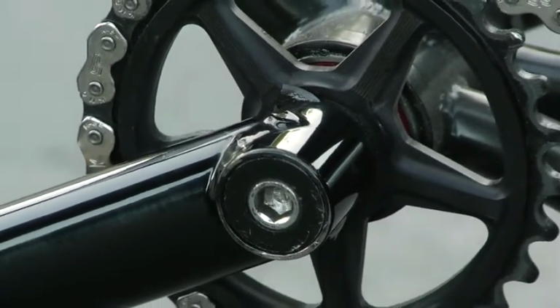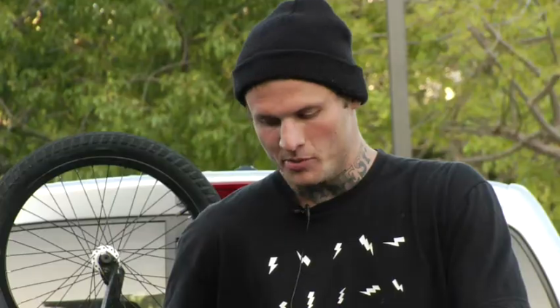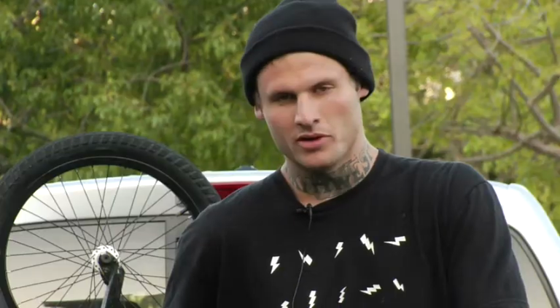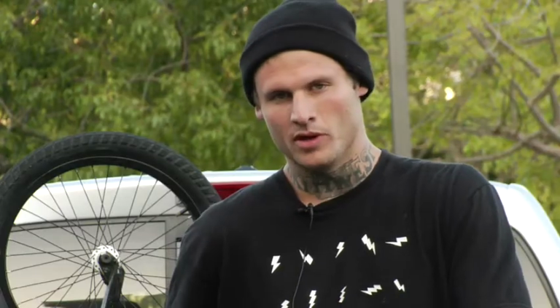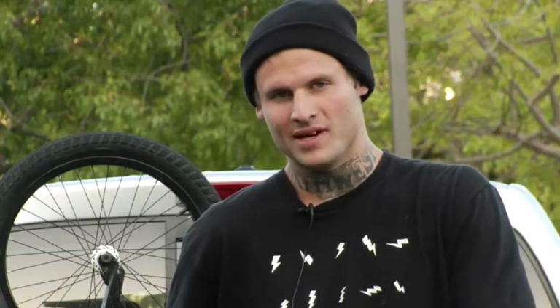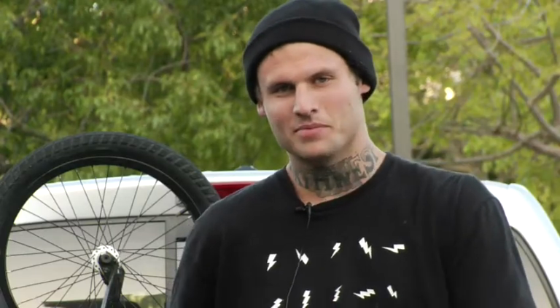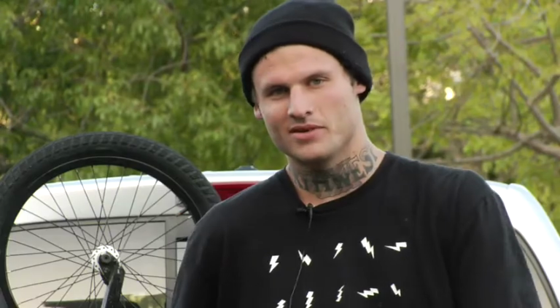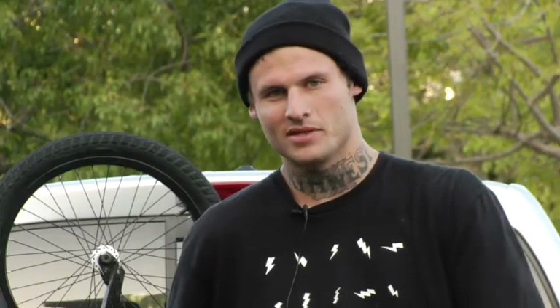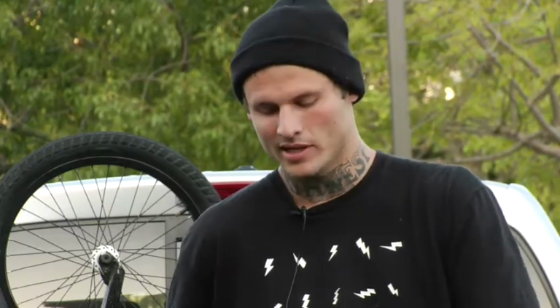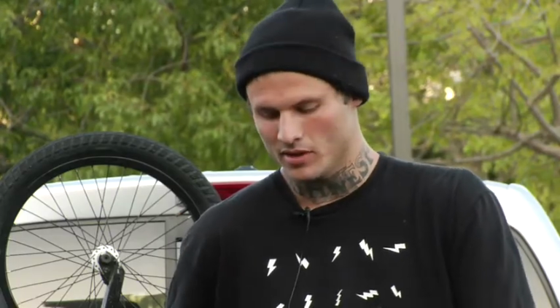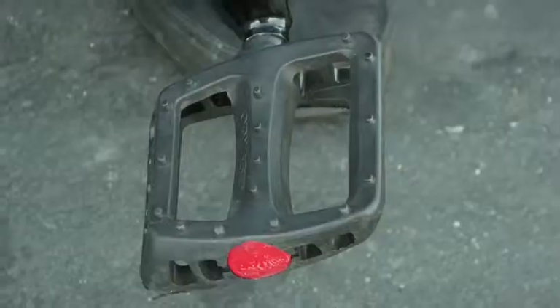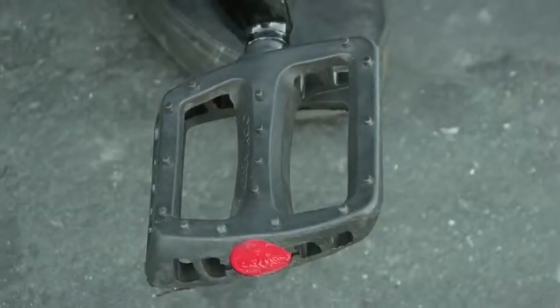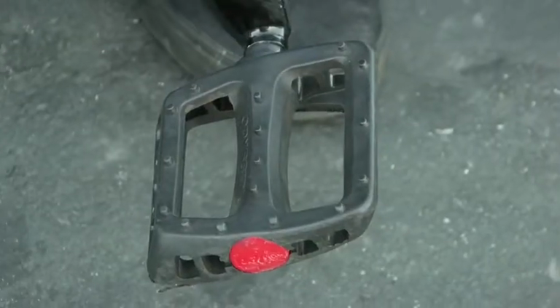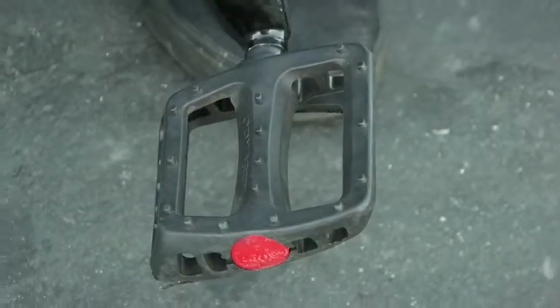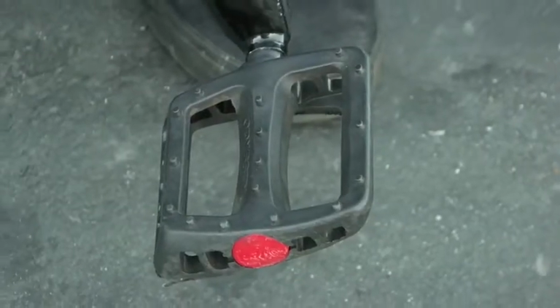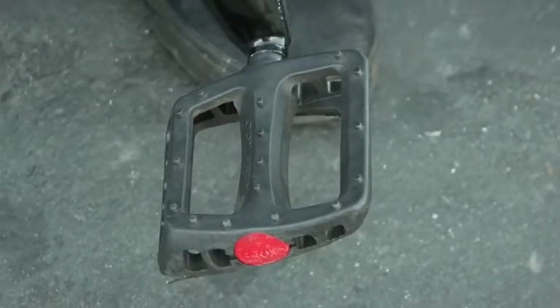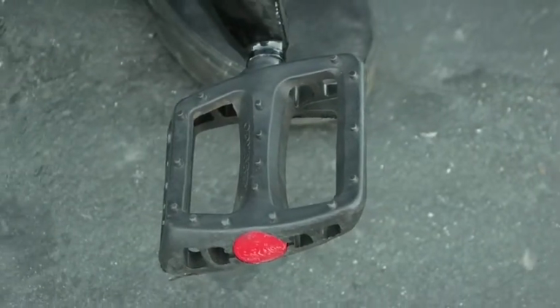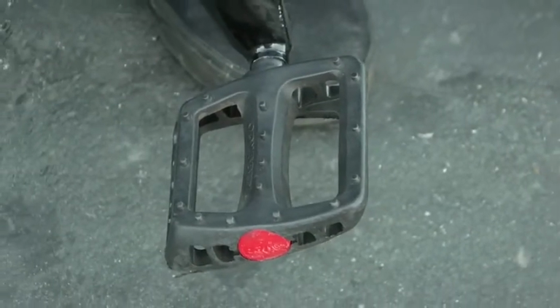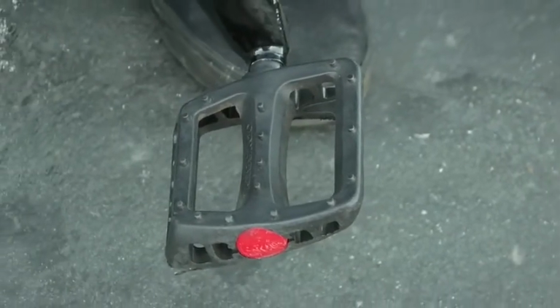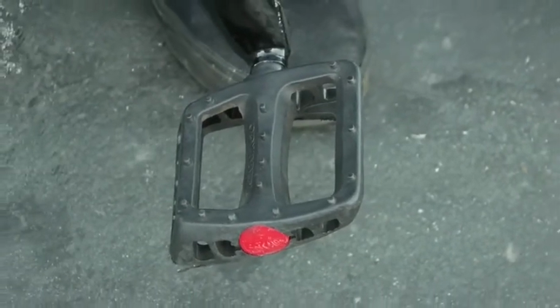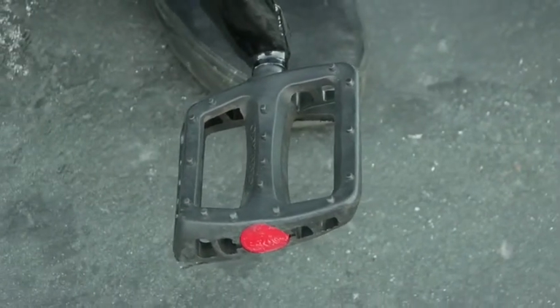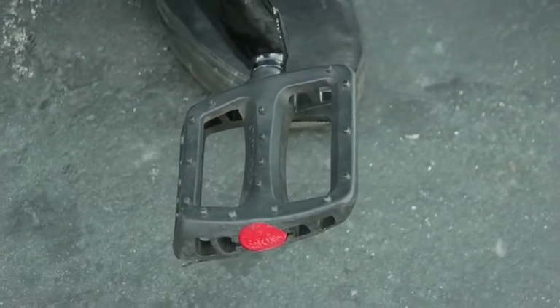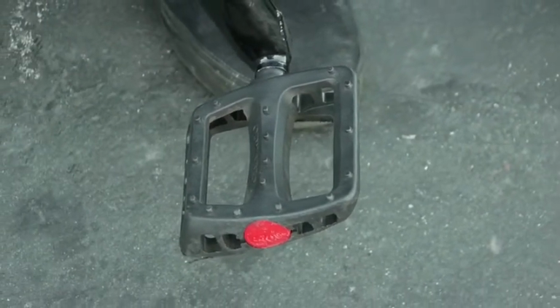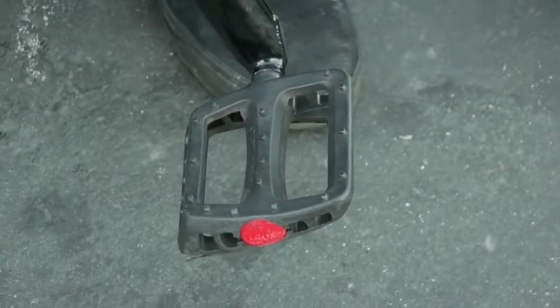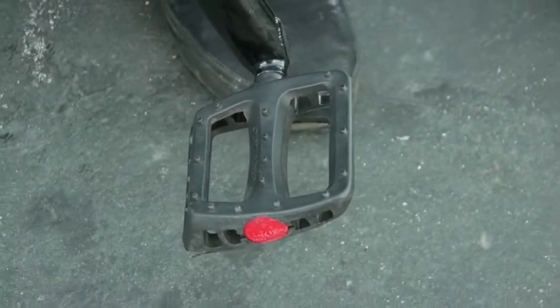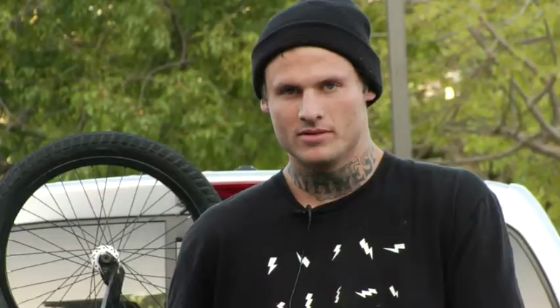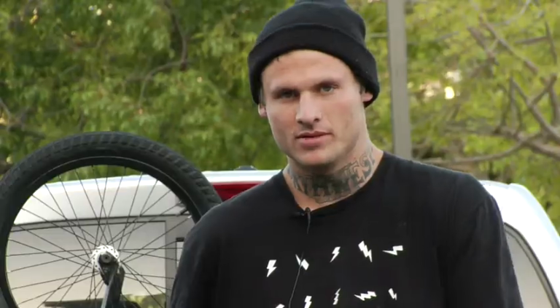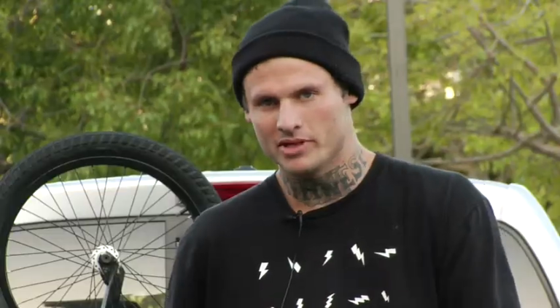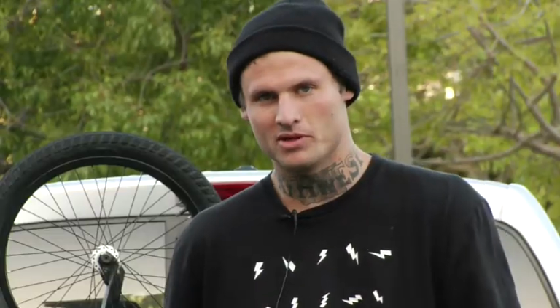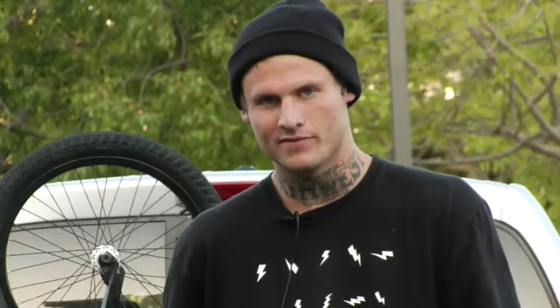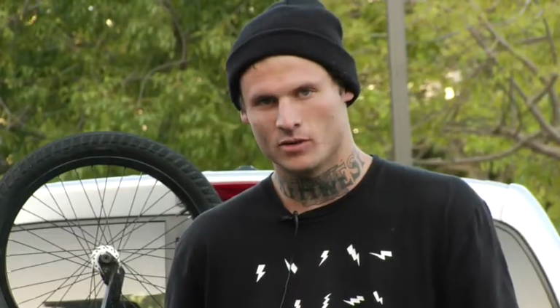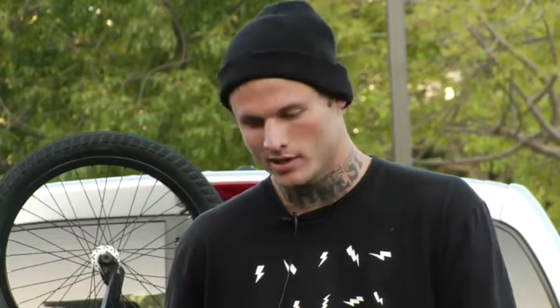I pretty much only run plastic pedals. They give a little more flex when I land. They're black, they're comfortable. Best pedals I've run in a while.